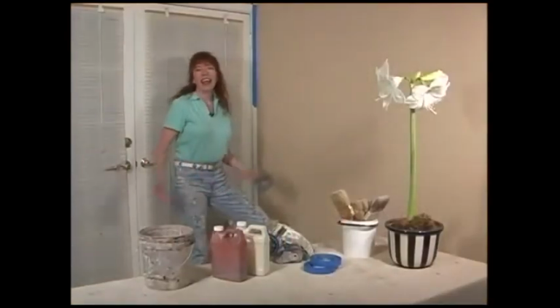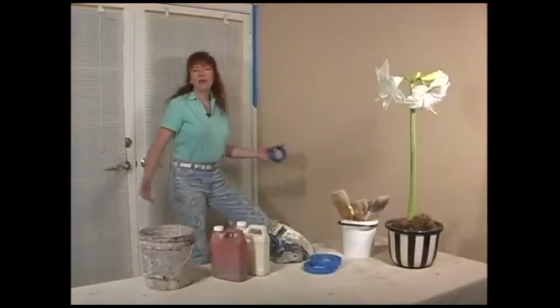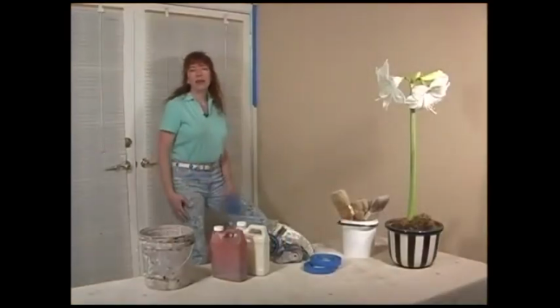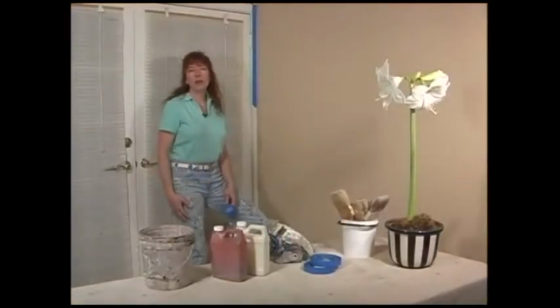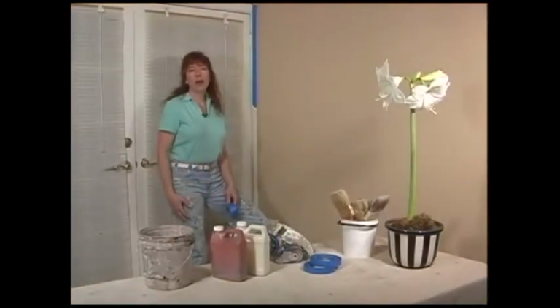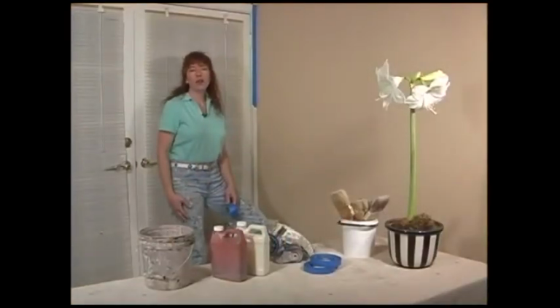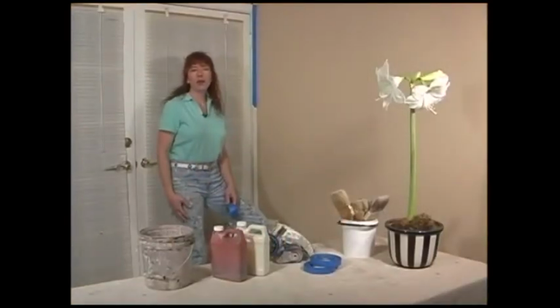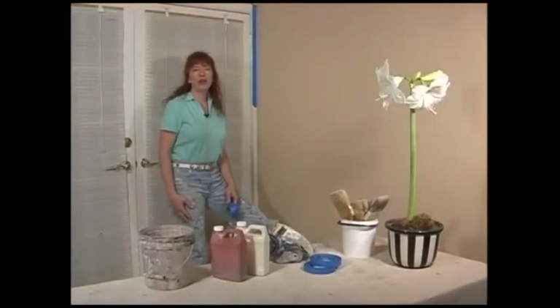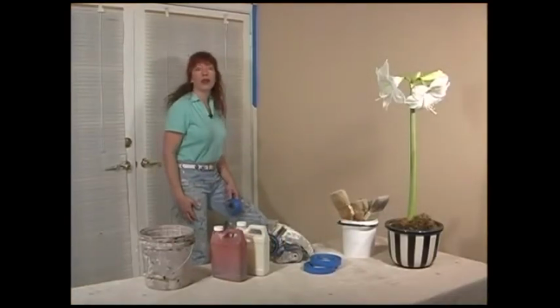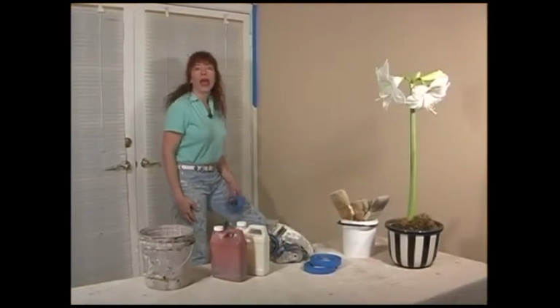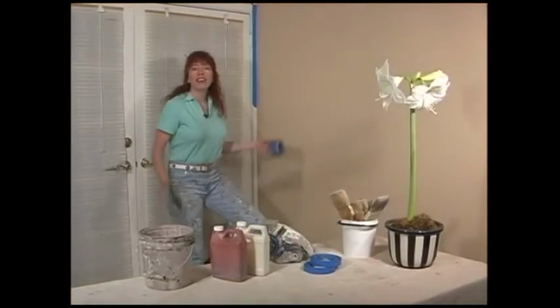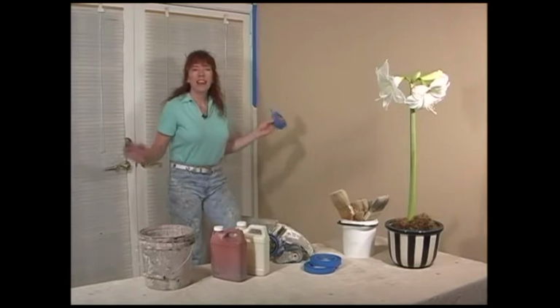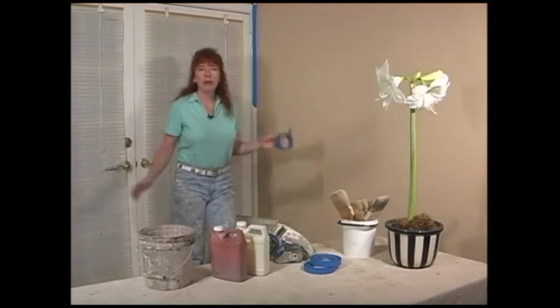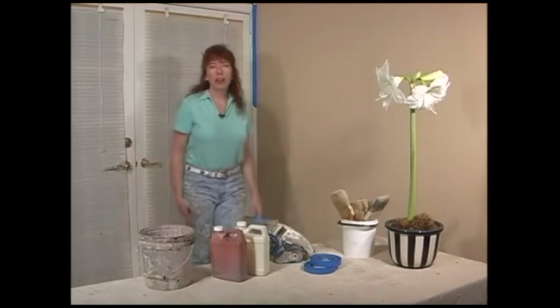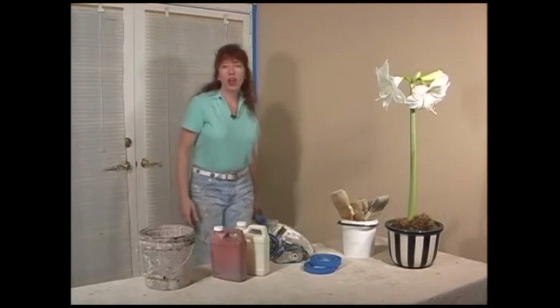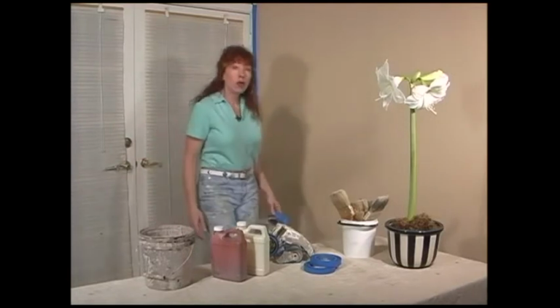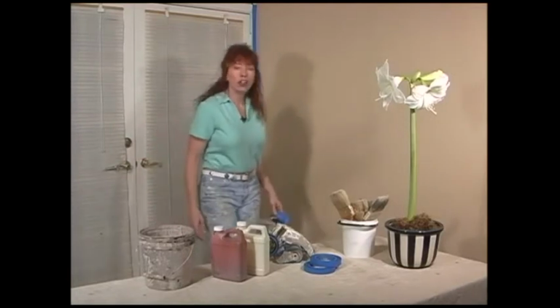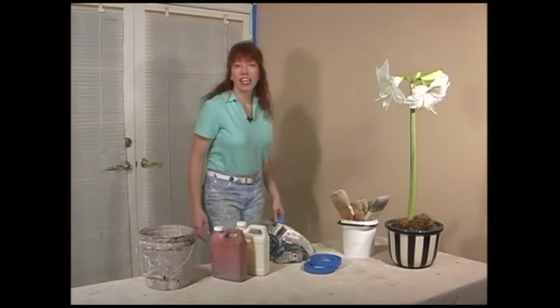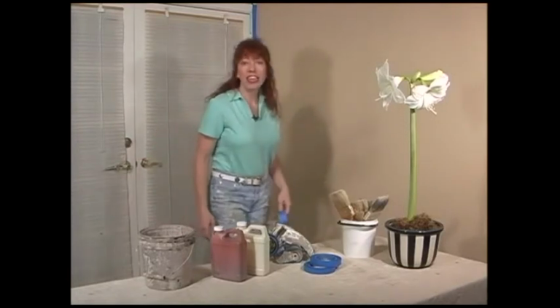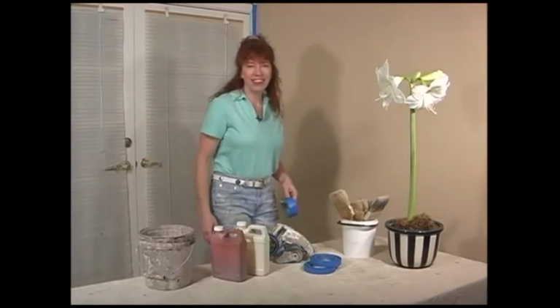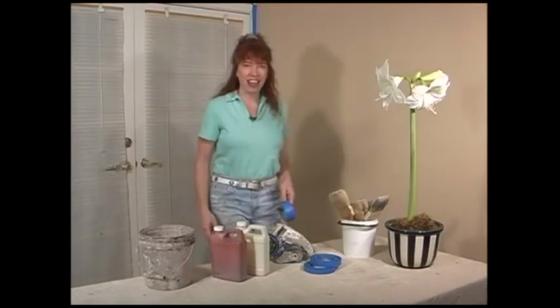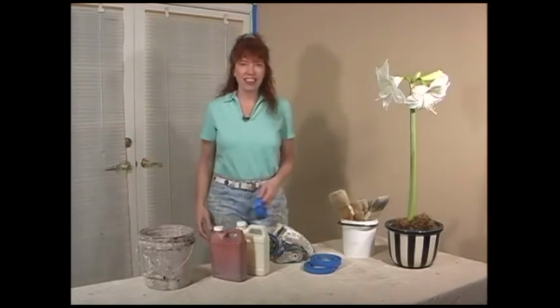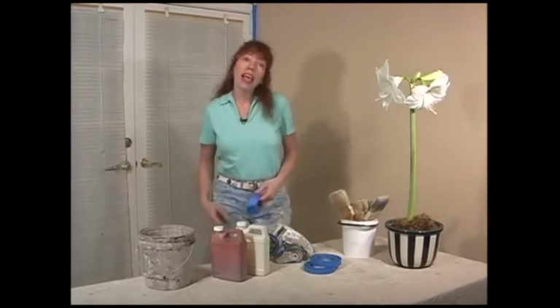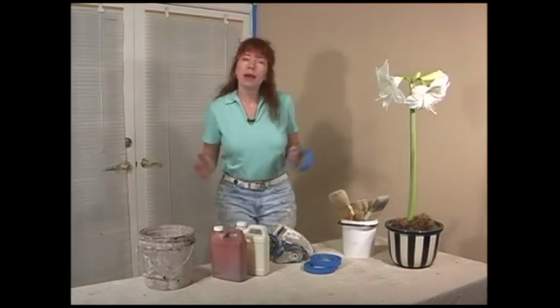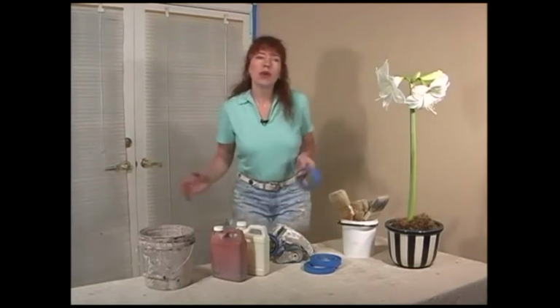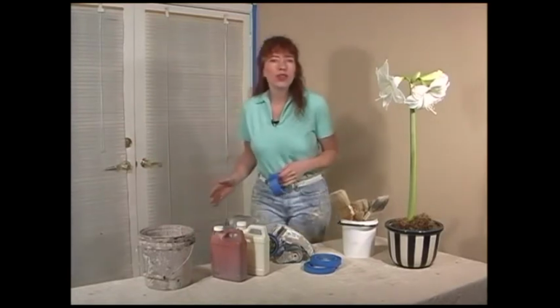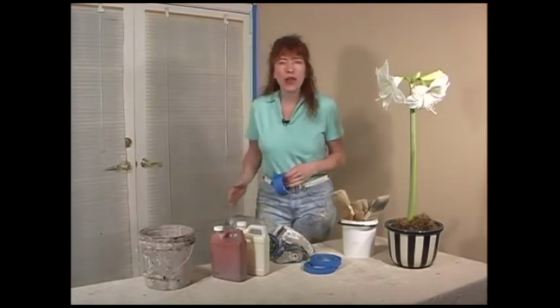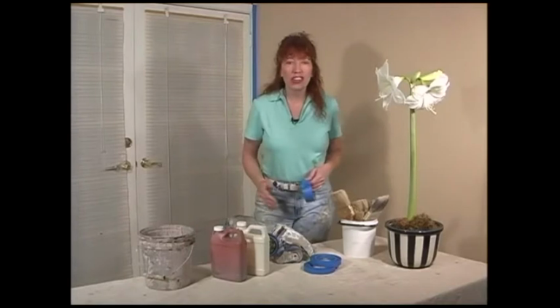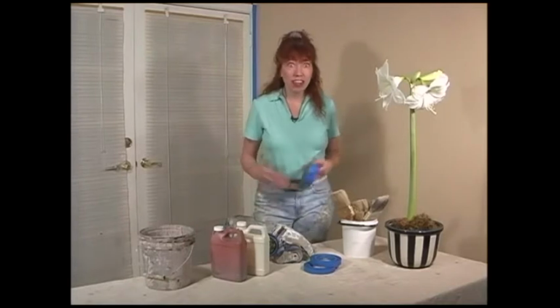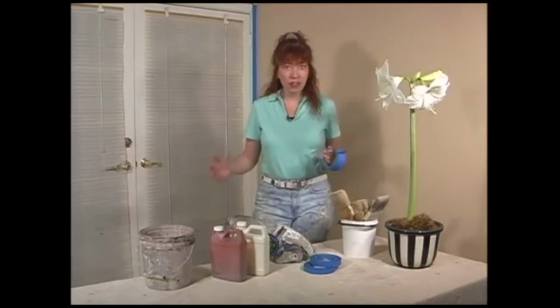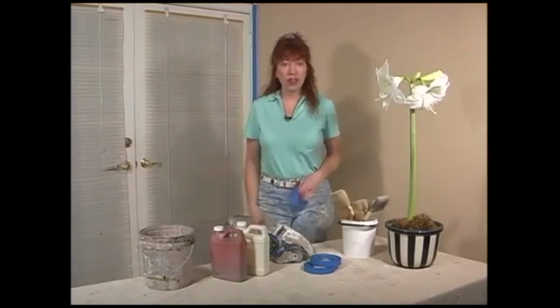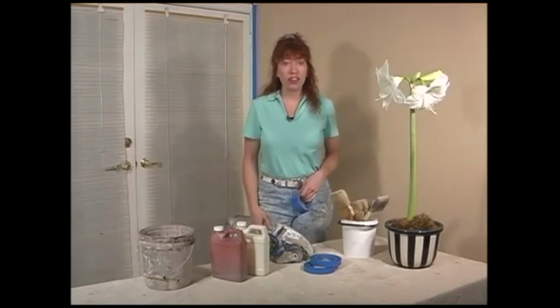Hi, my name is Barbara and welcome to my studio. Today we're going to be talking about color washing and glazing techniques. And I'm going to go into different variations on each of these finishes.